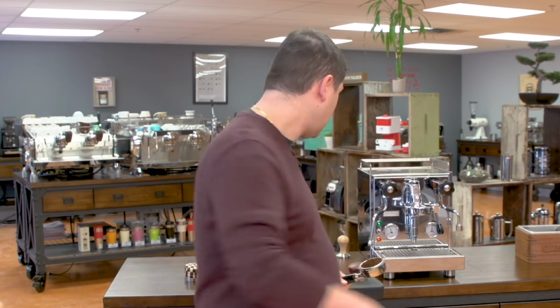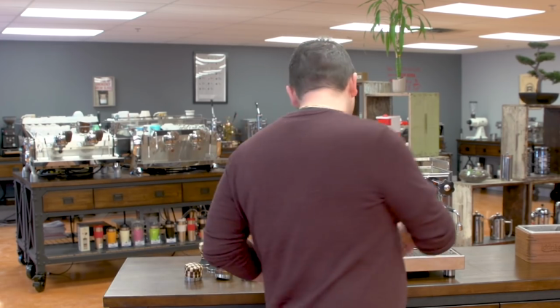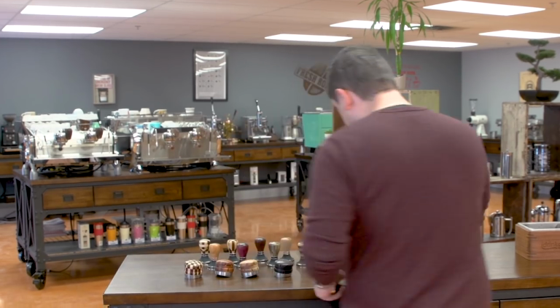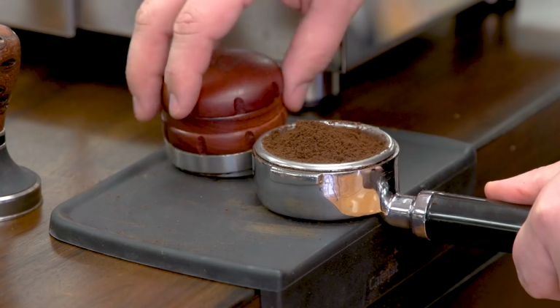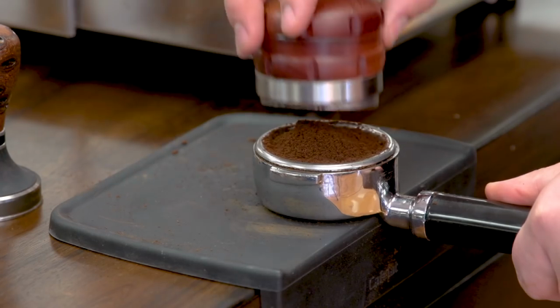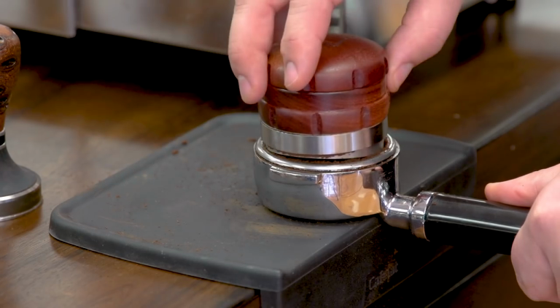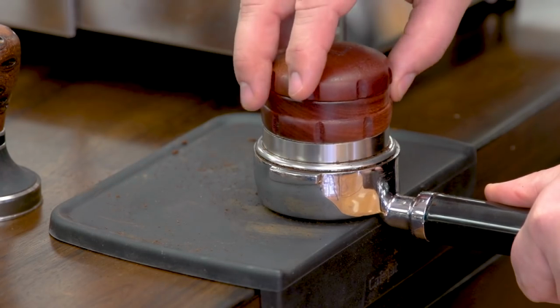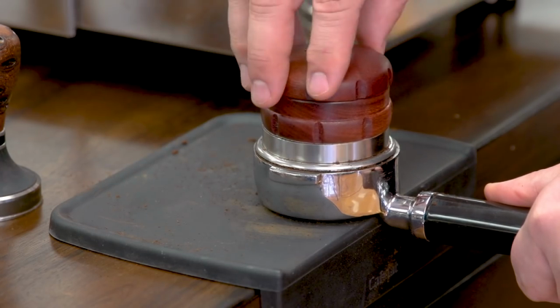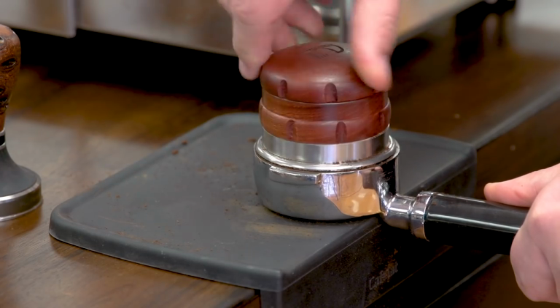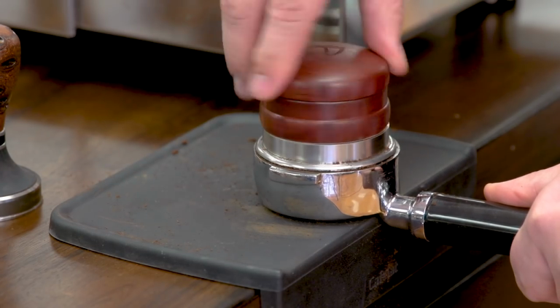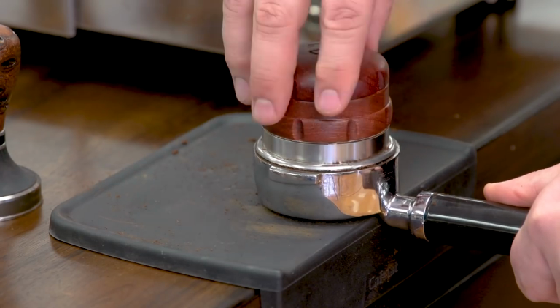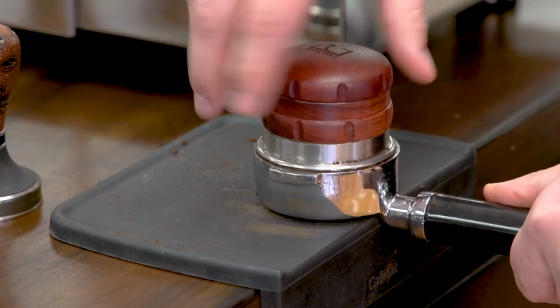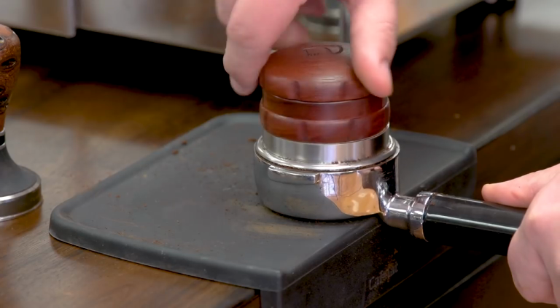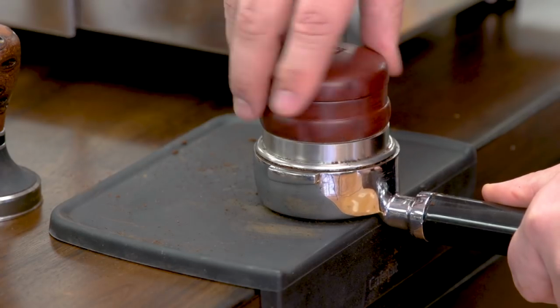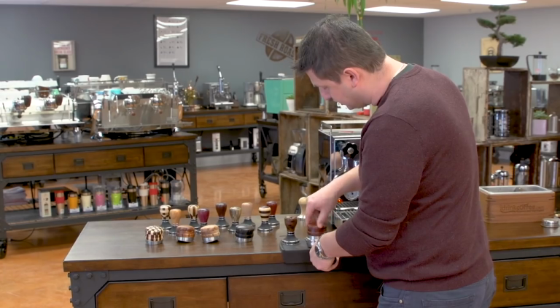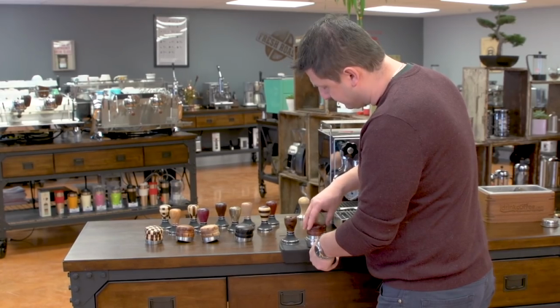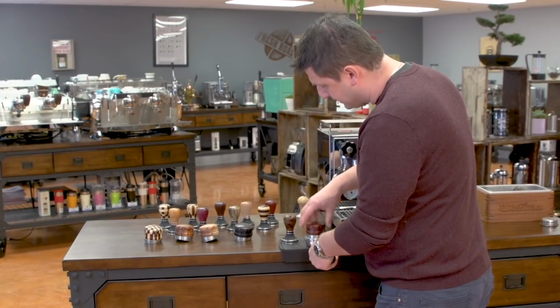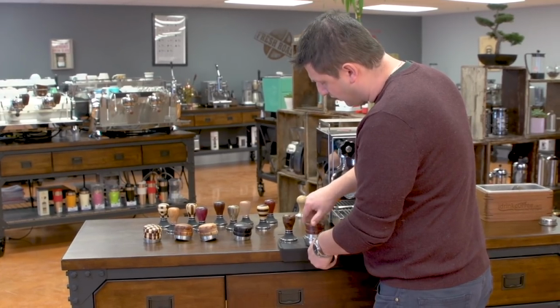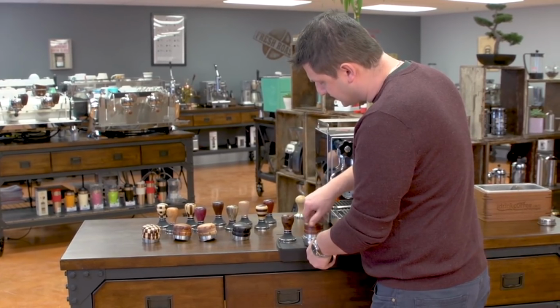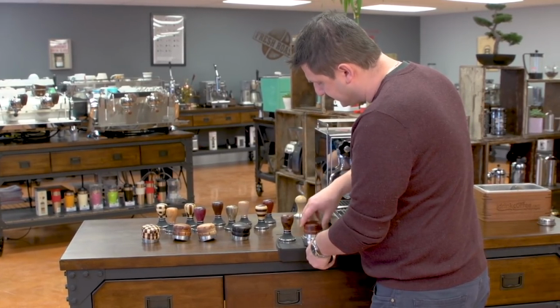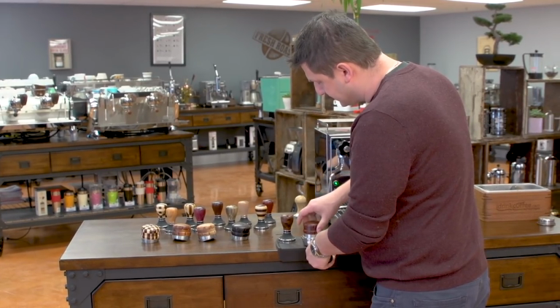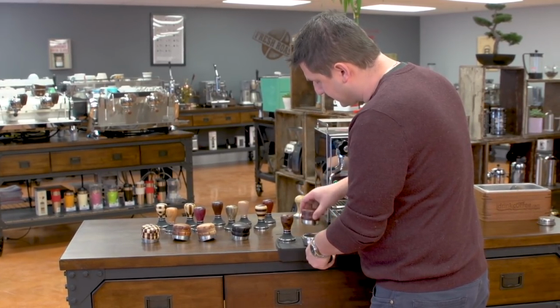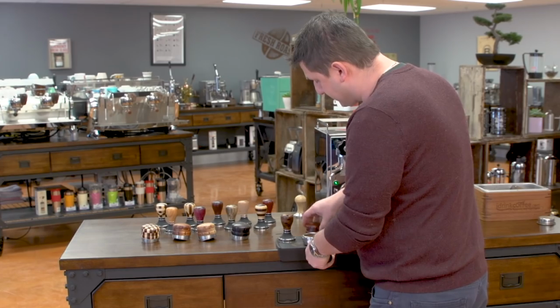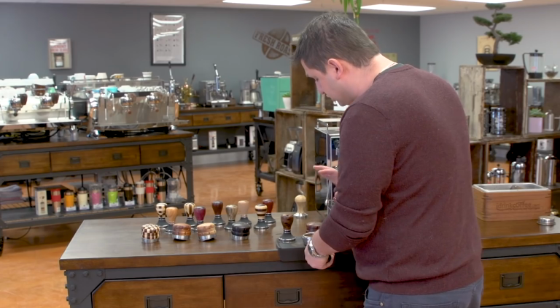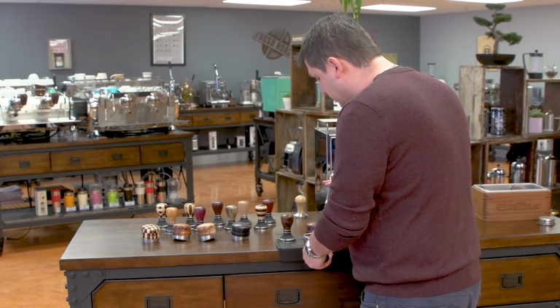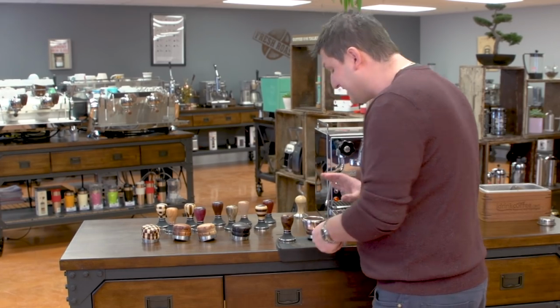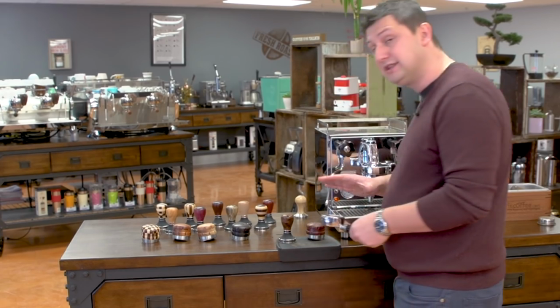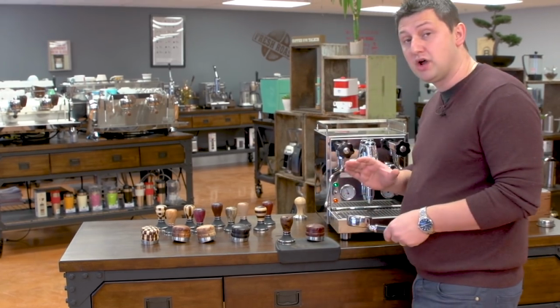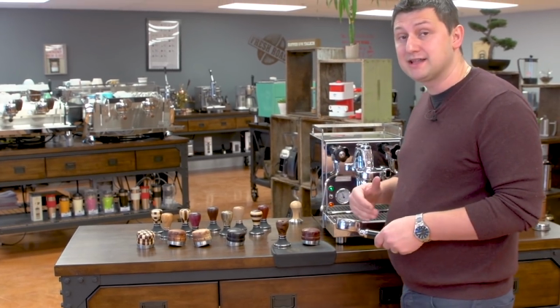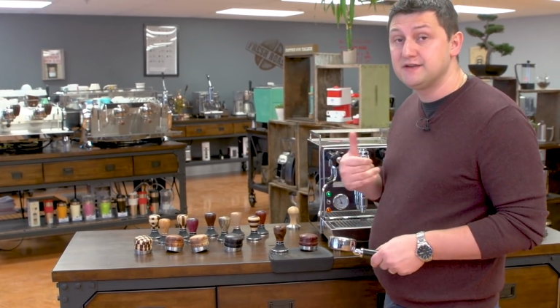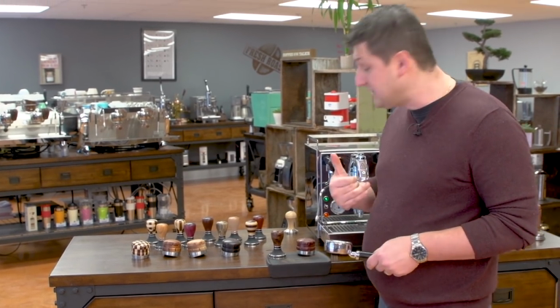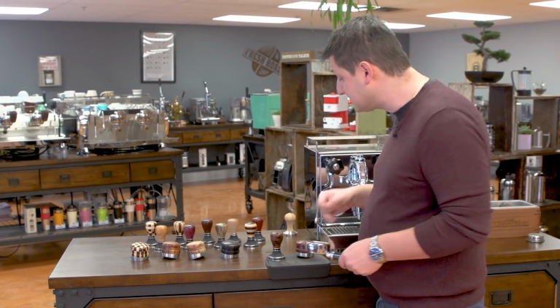I'm going to come over here, and the first step is the chisel. I put that in — it's very simple, just flat — and I turn it around. What this does is it distributes the grinds evenly across the basket and gives you an even density.